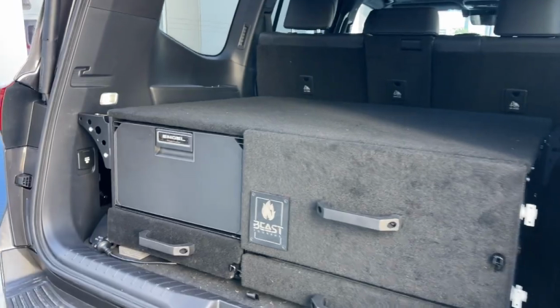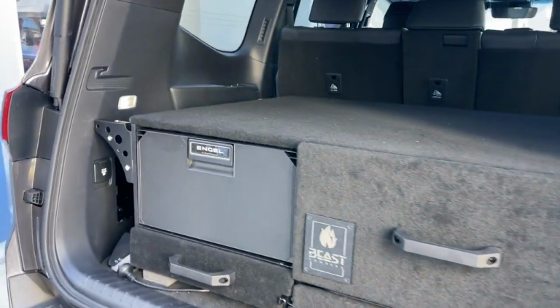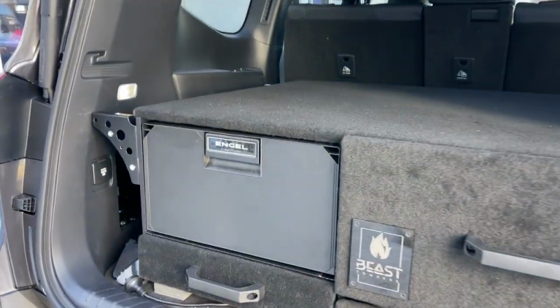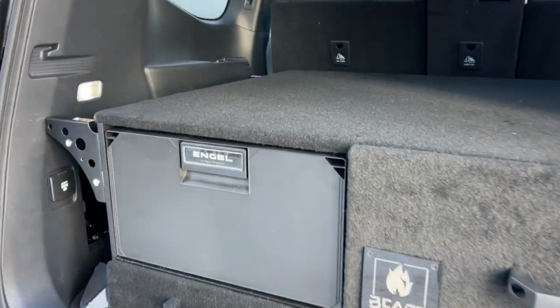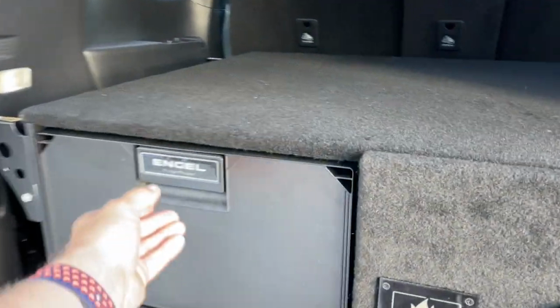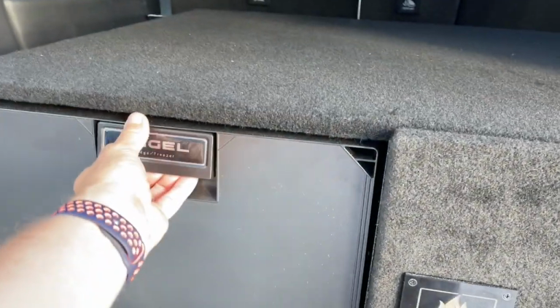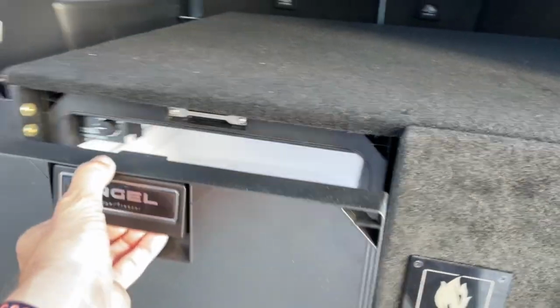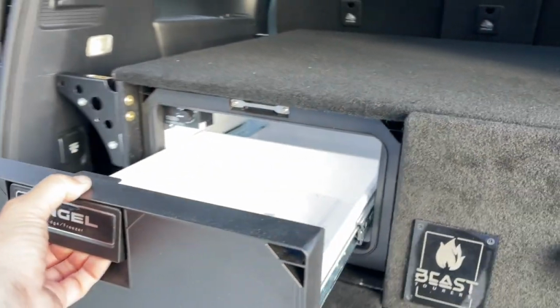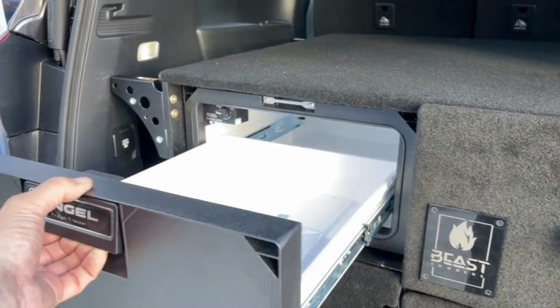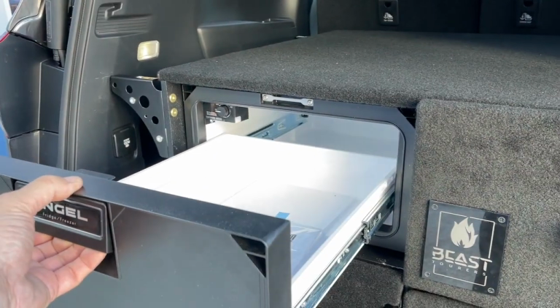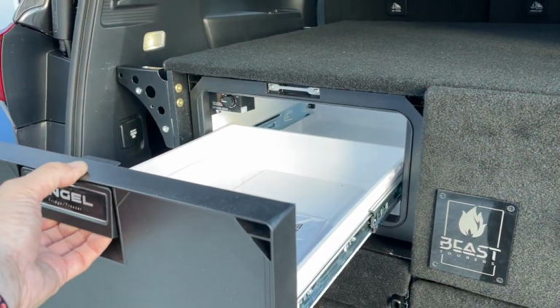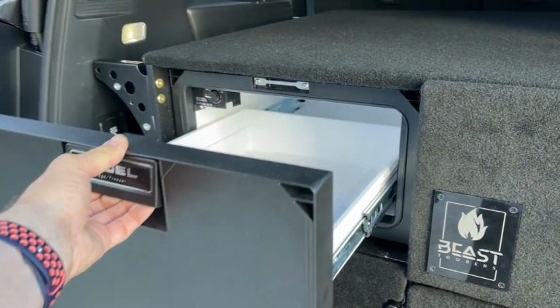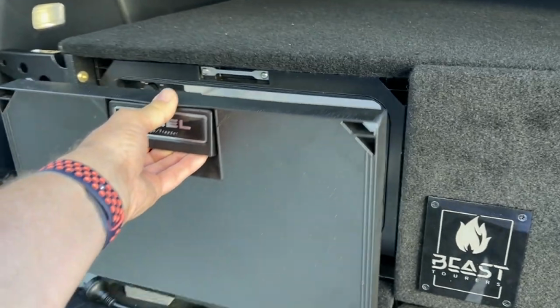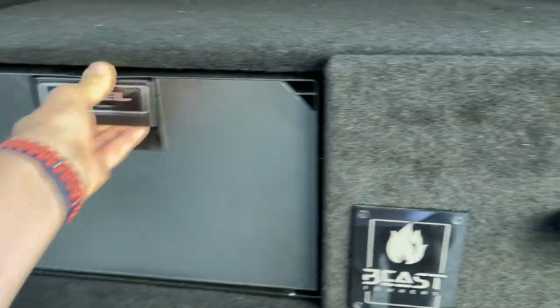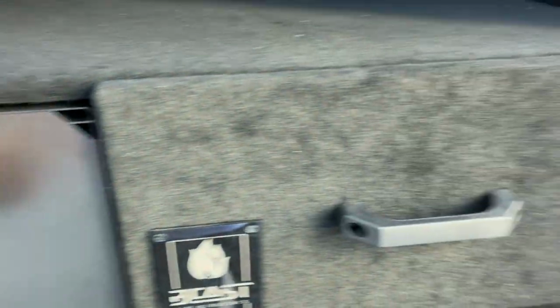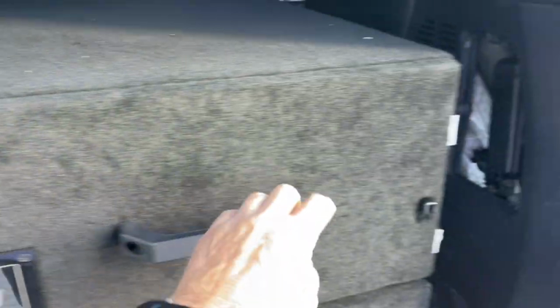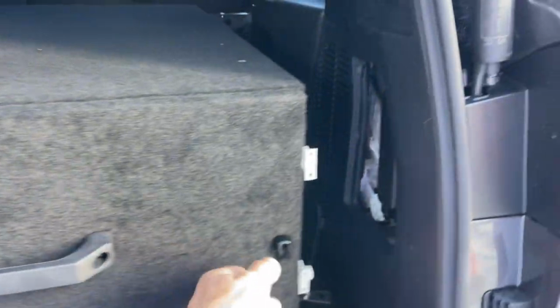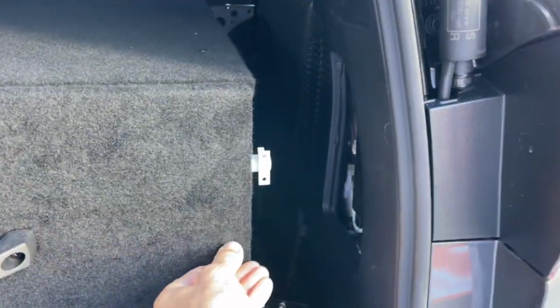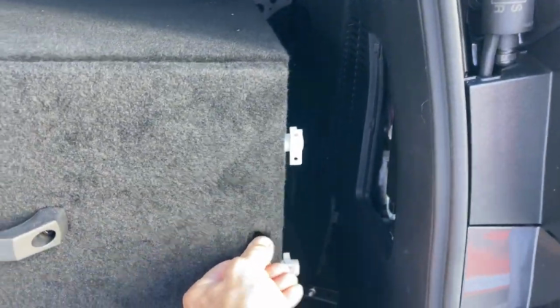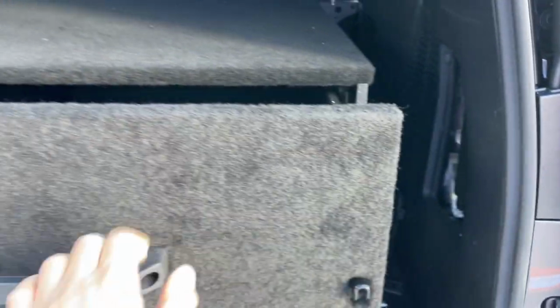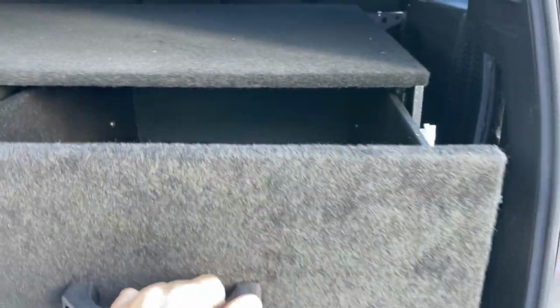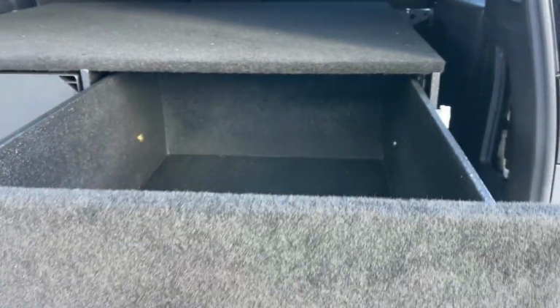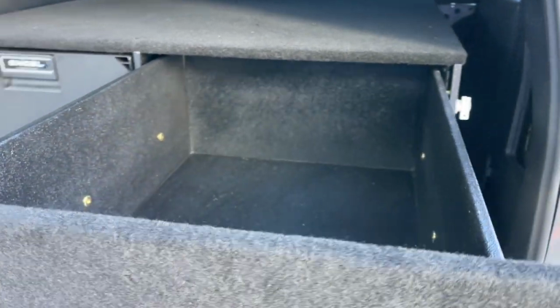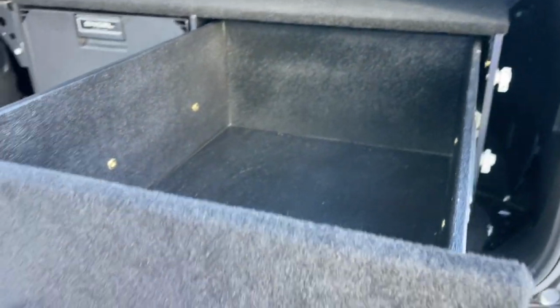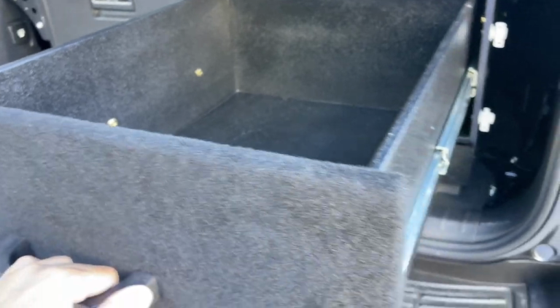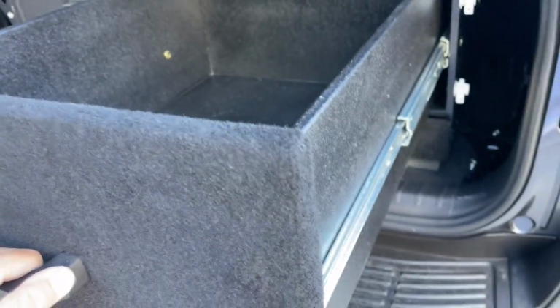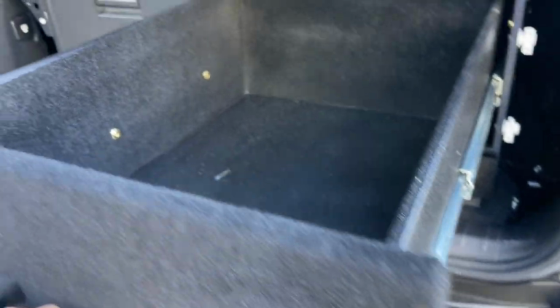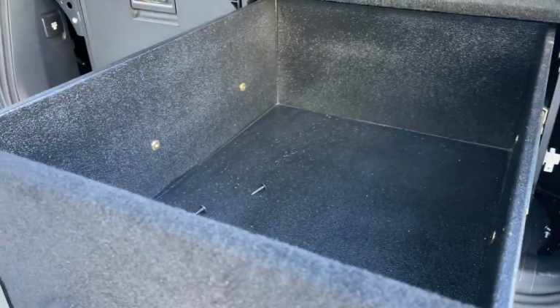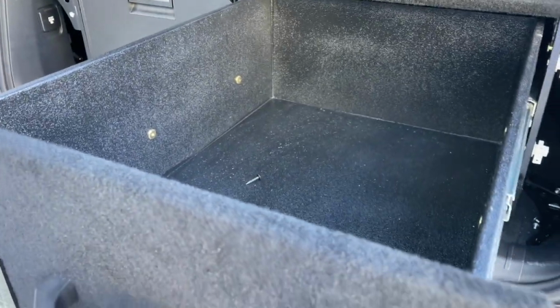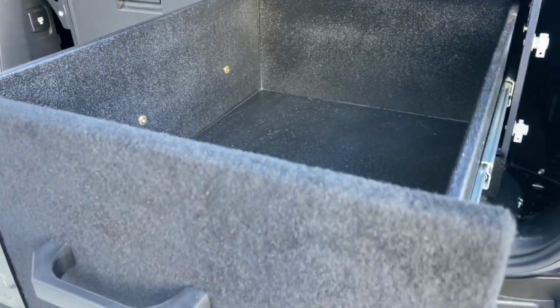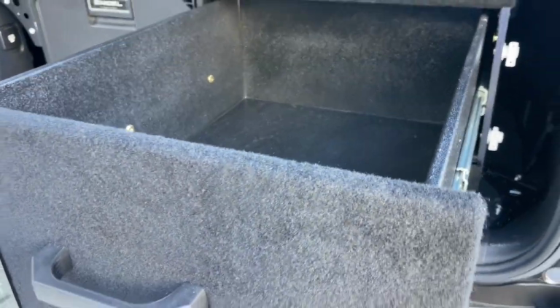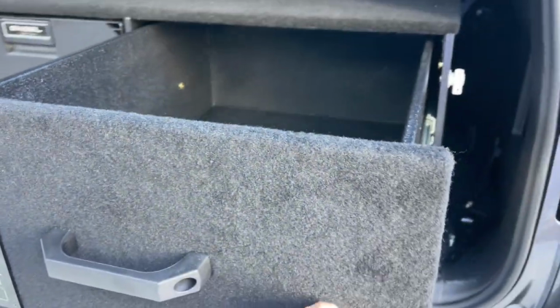She'll put the frozen items straight into the drawer, and the drawer on this side pulls out one-handed — it's just huge, massive. You can put all the groceries in there.